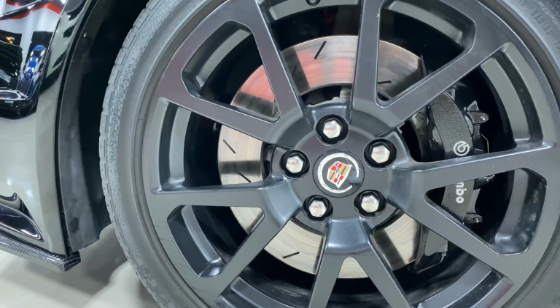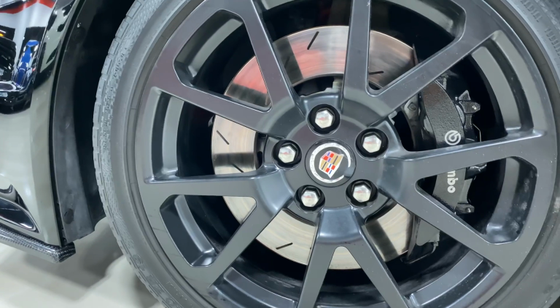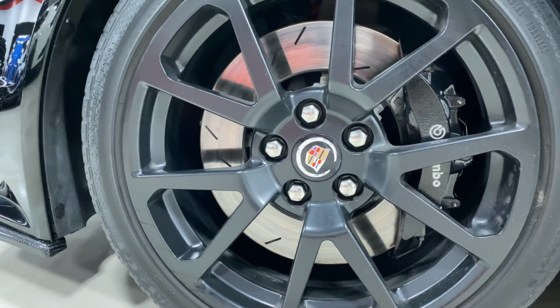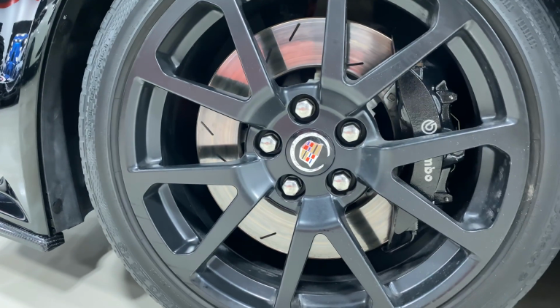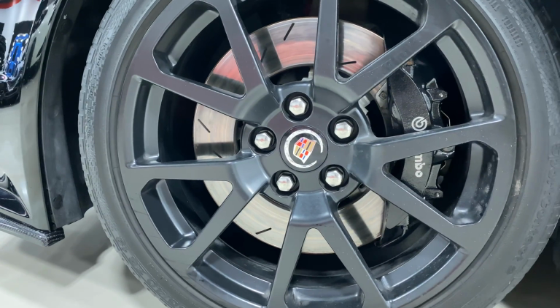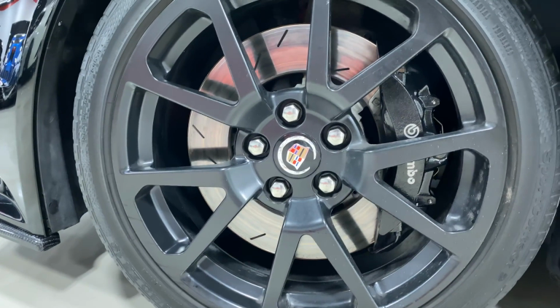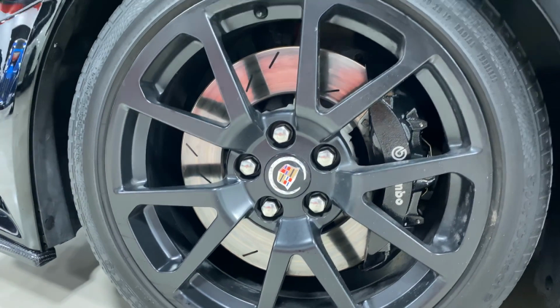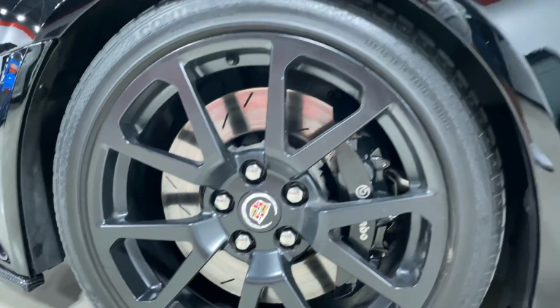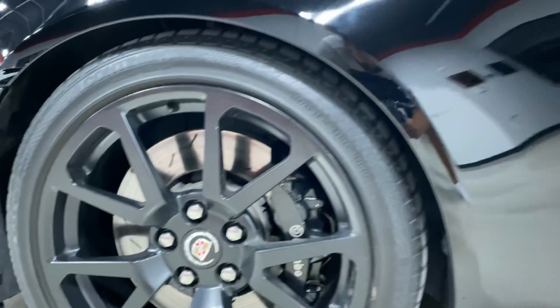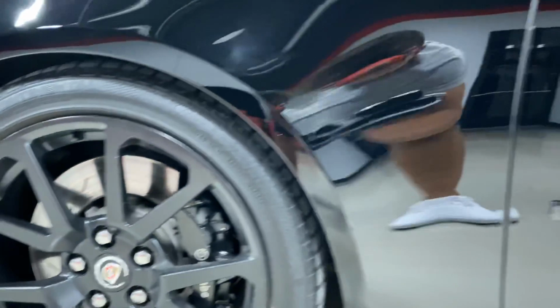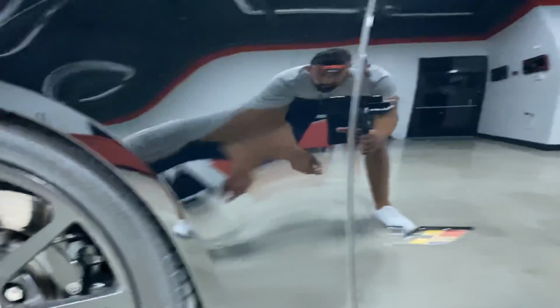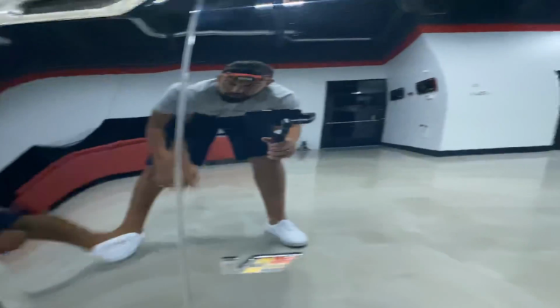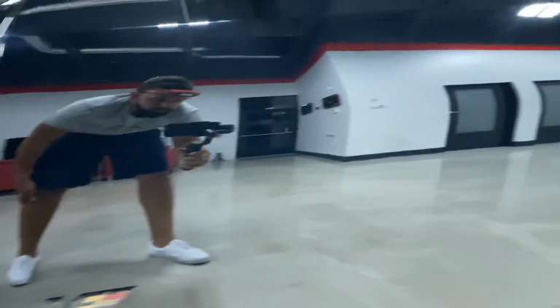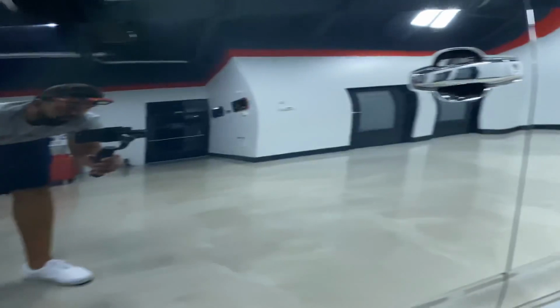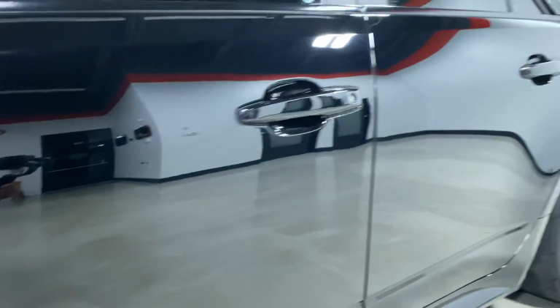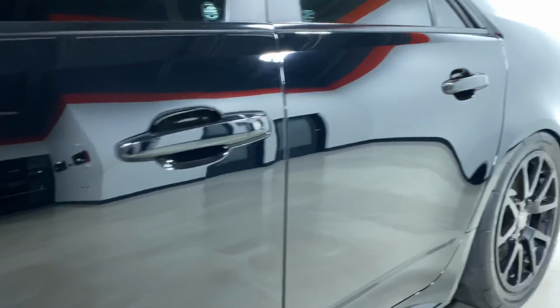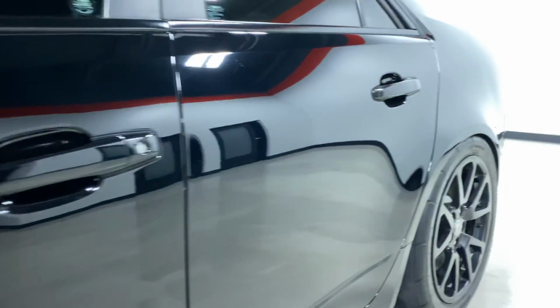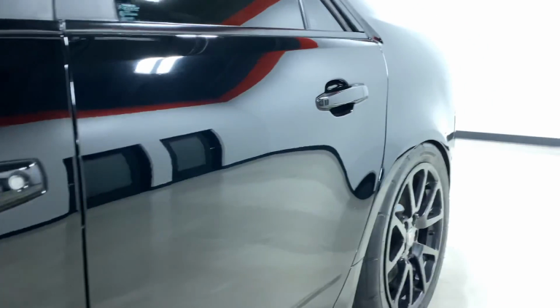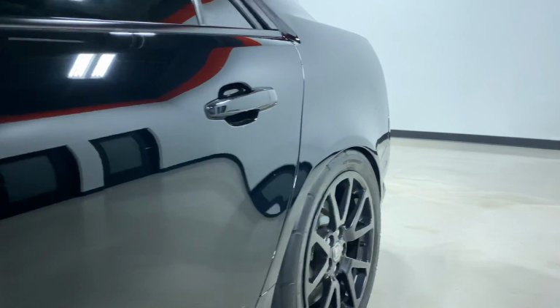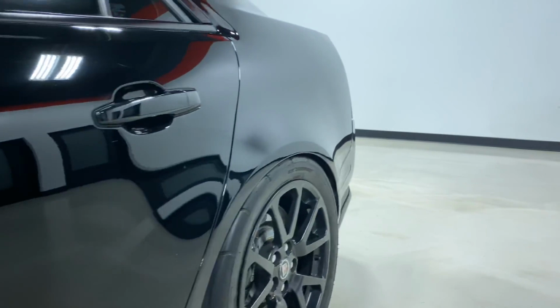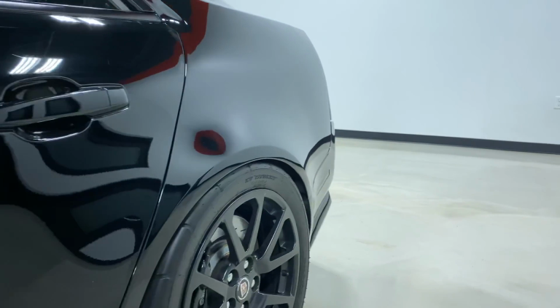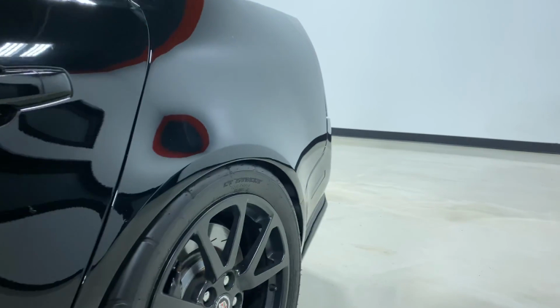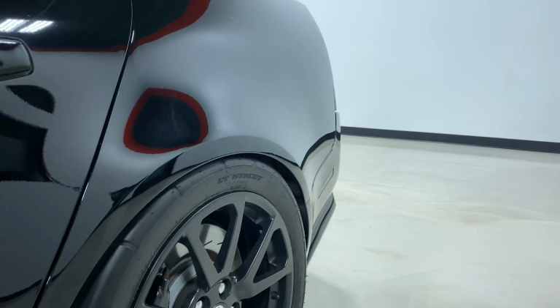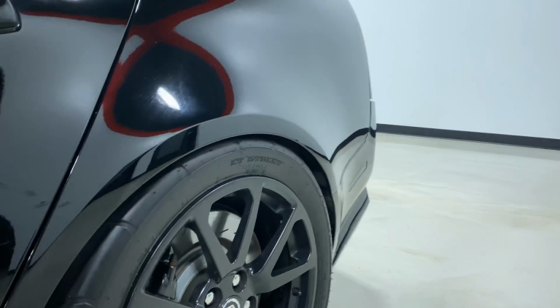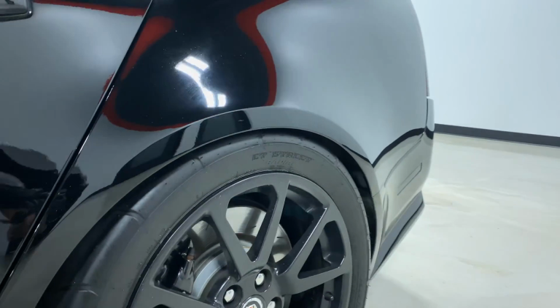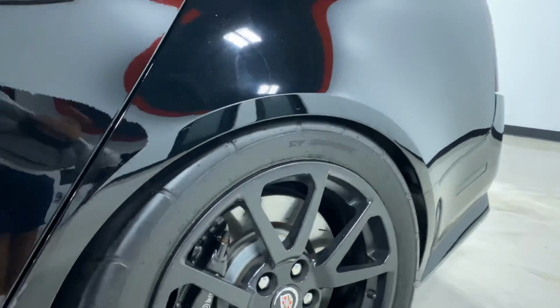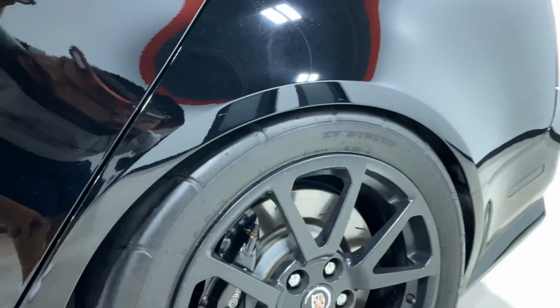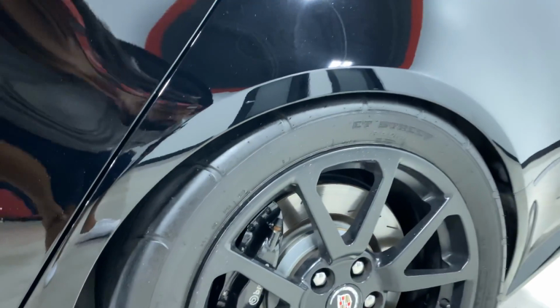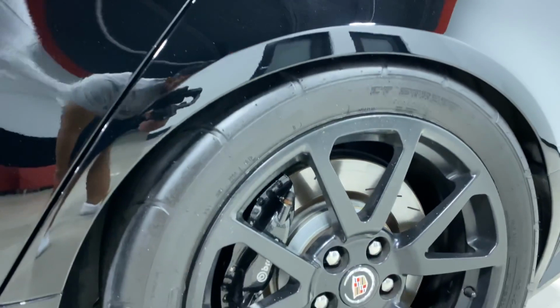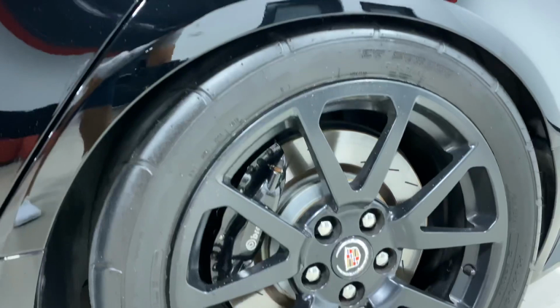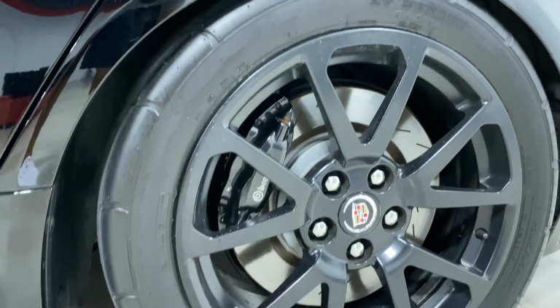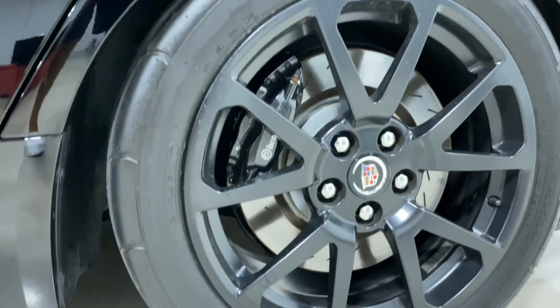There's a brand new set of tires. The wheels are in good shape with no wheel rash. Same thing with the rears — Mickey Thompson ET Streets on the back.